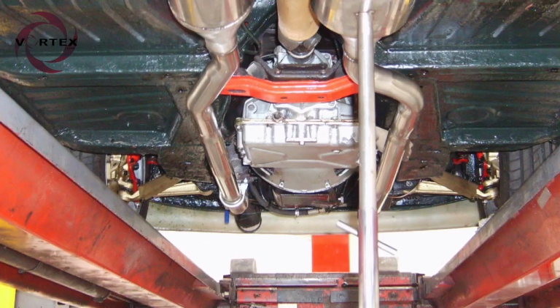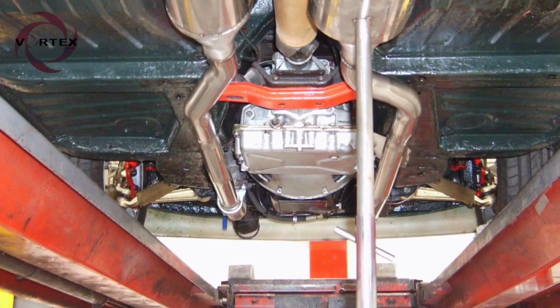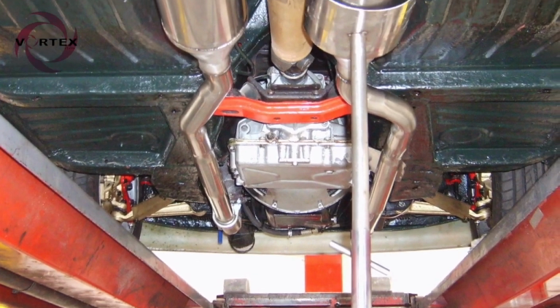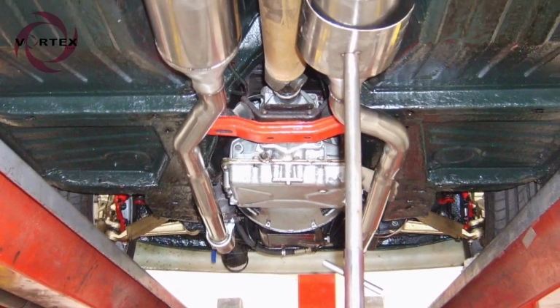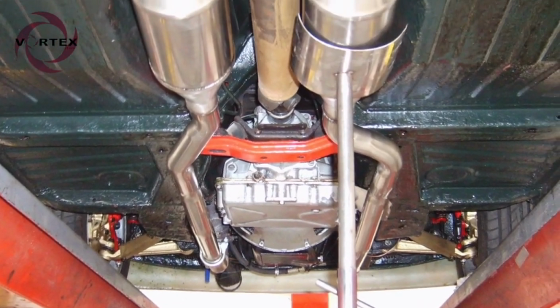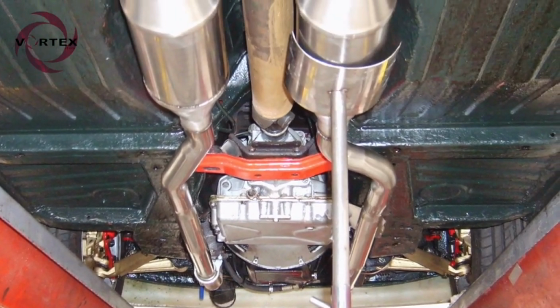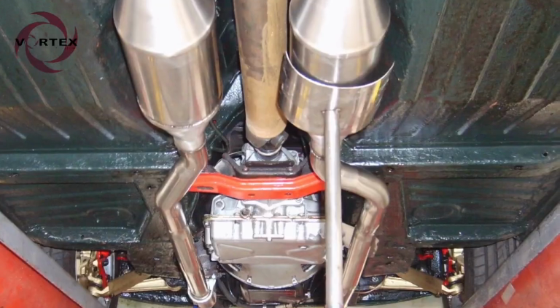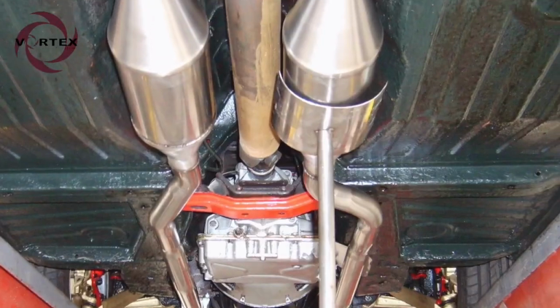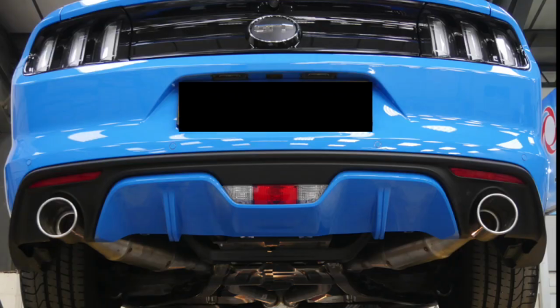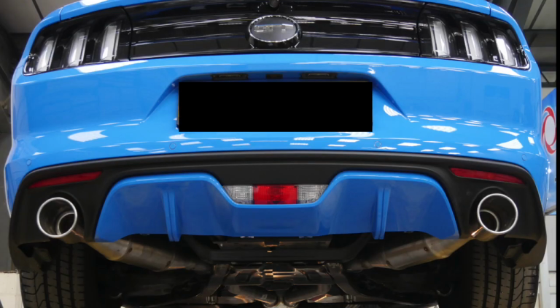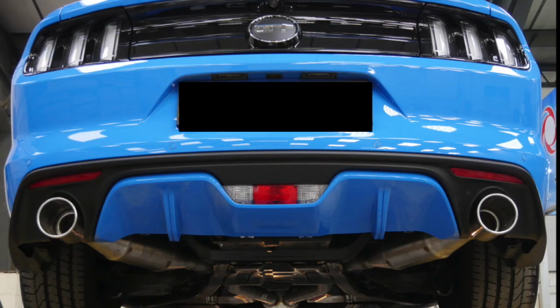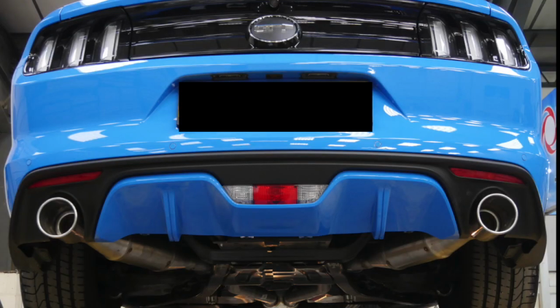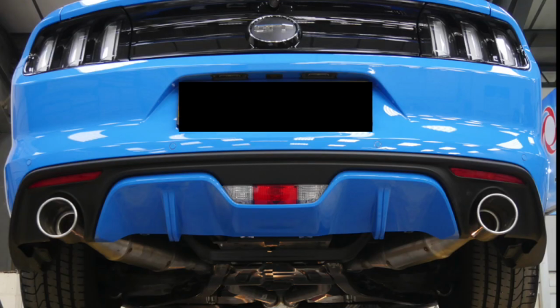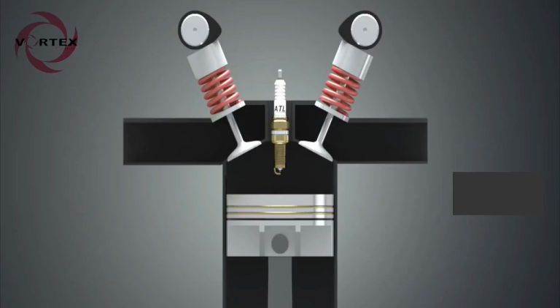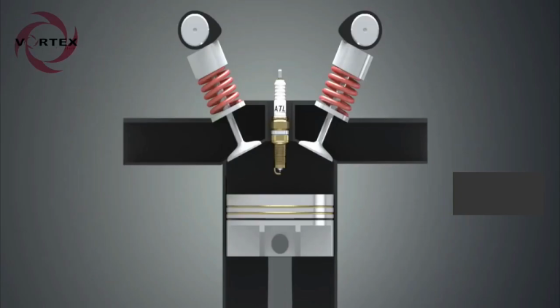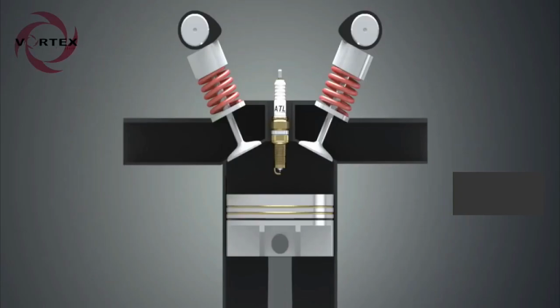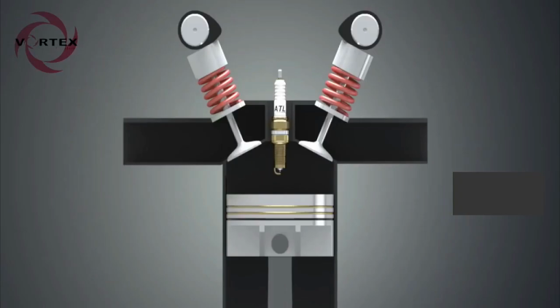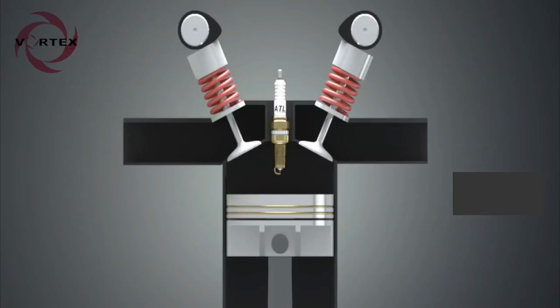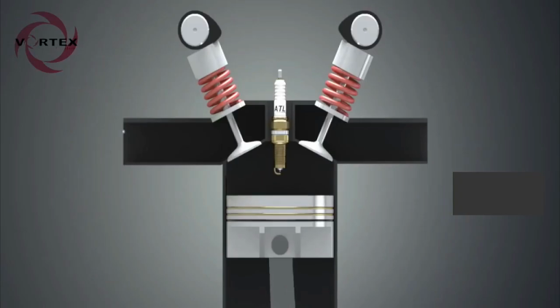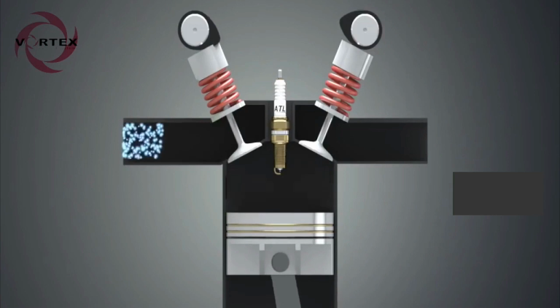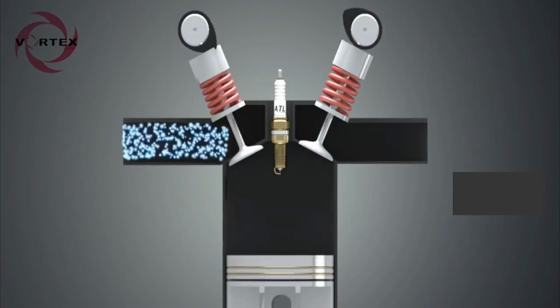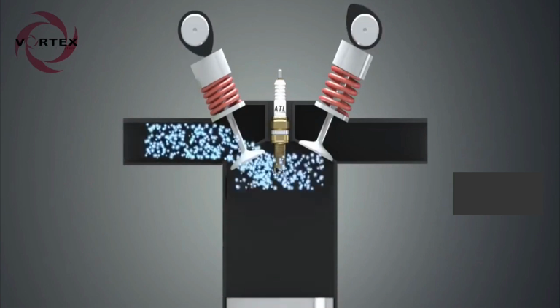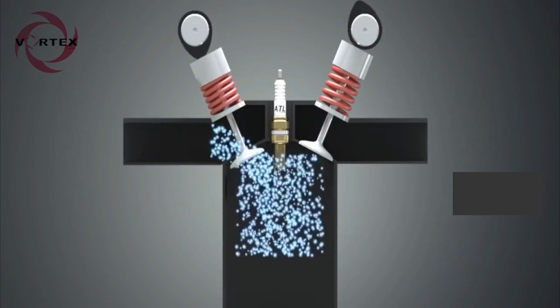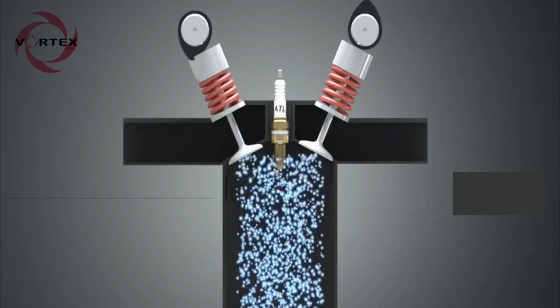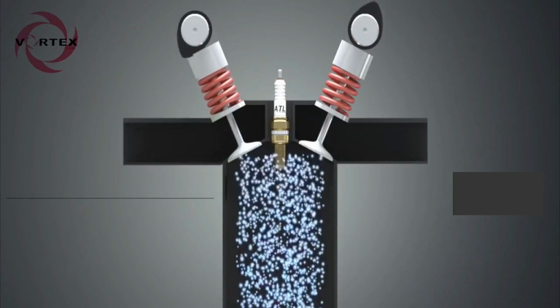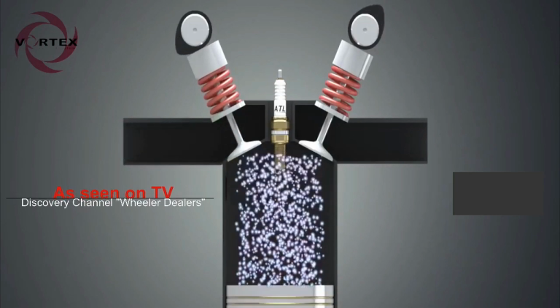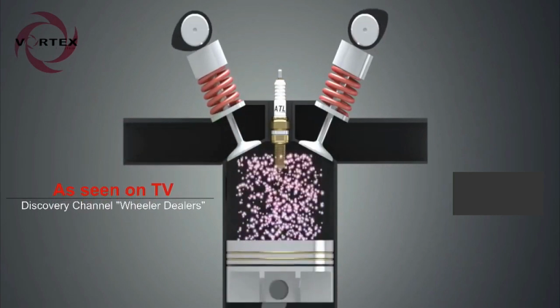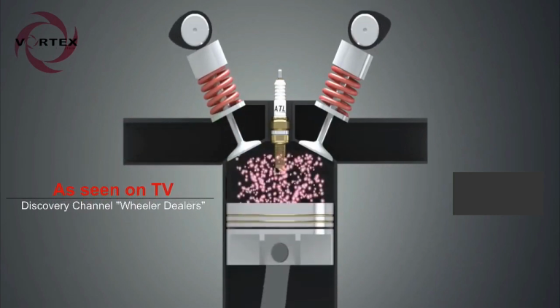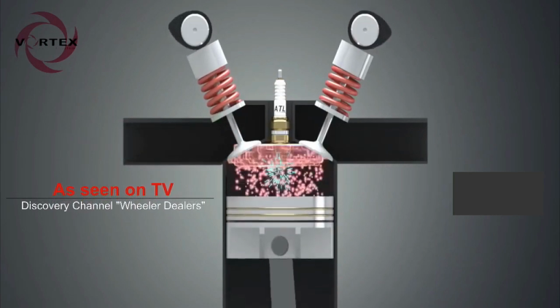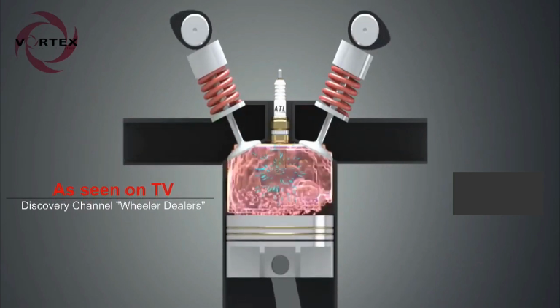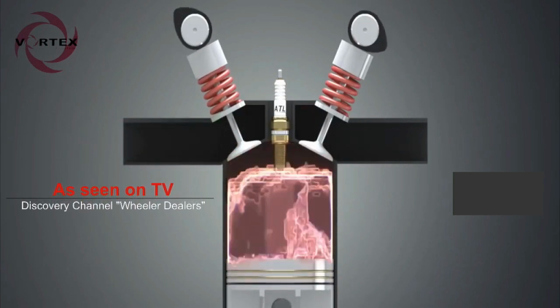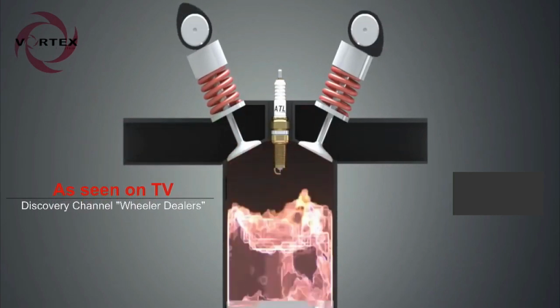Acceleration of the gas flow creates low pressure in front of the vortex, resulting in a vacuum effect. This low pressure allows the engine to evacuate exhaust gases efficiently in front of the vortex, and acceleration of gas behind.